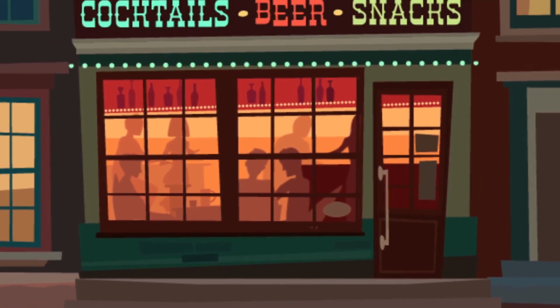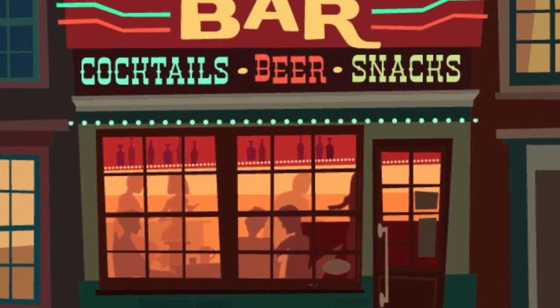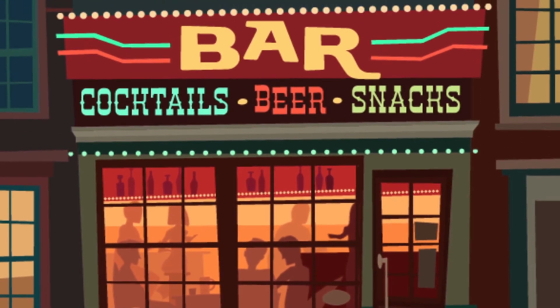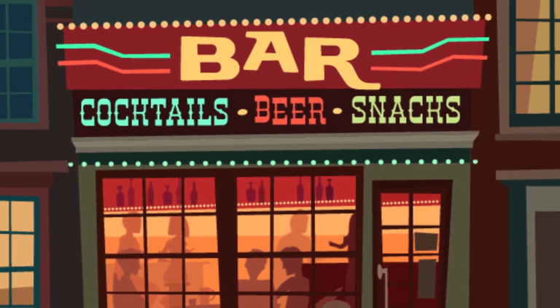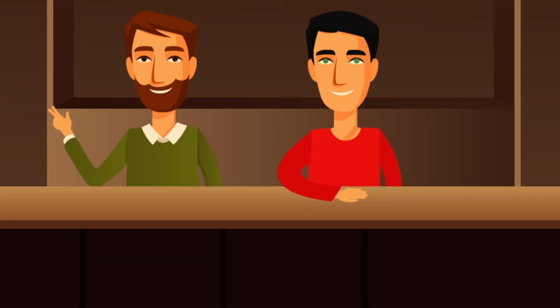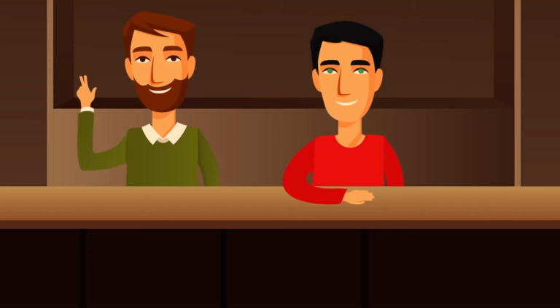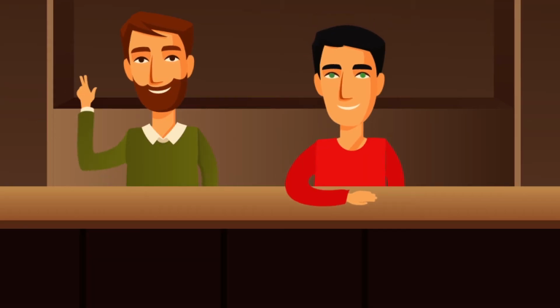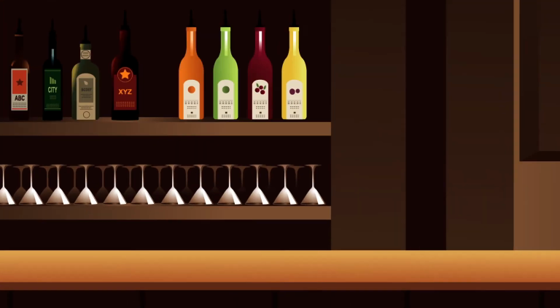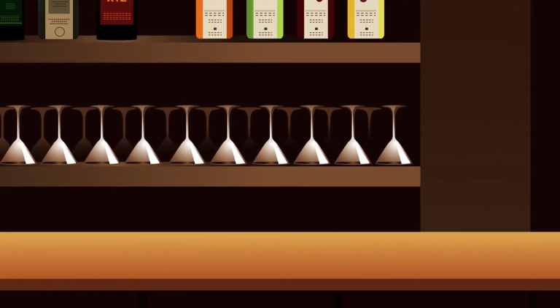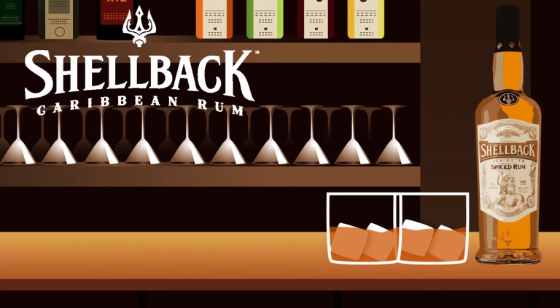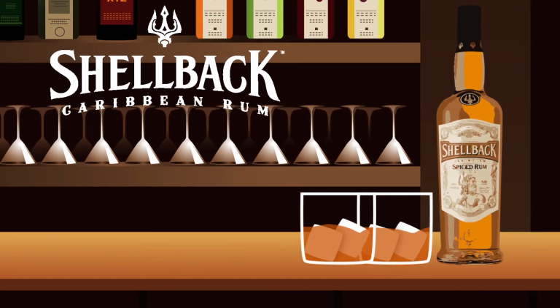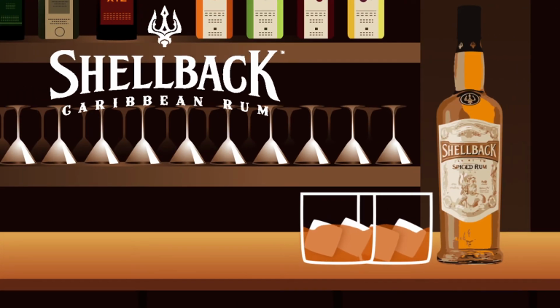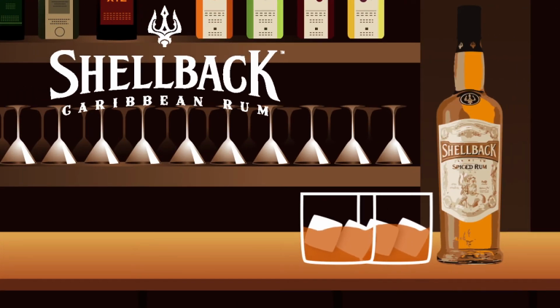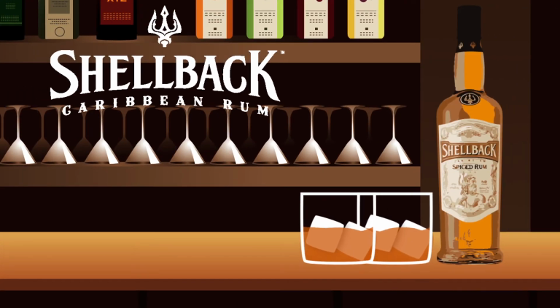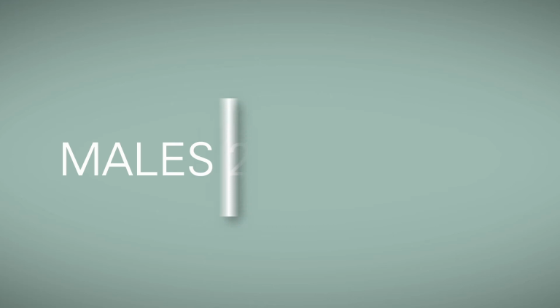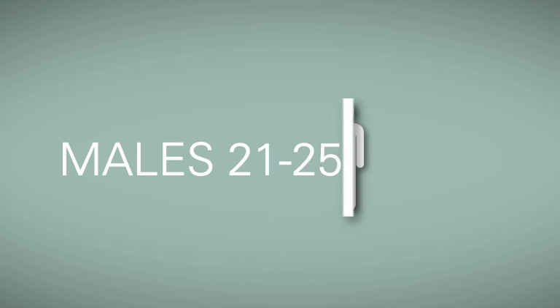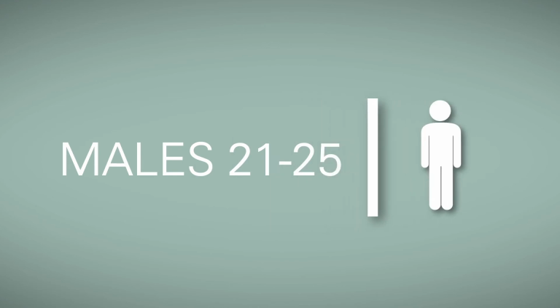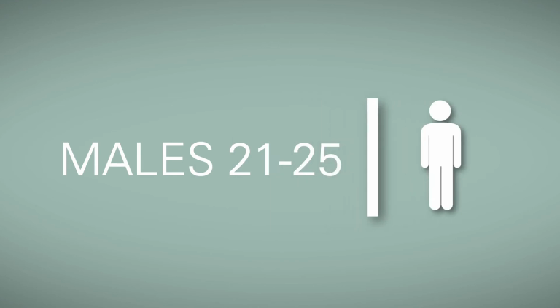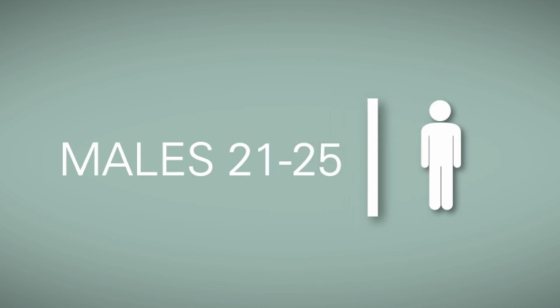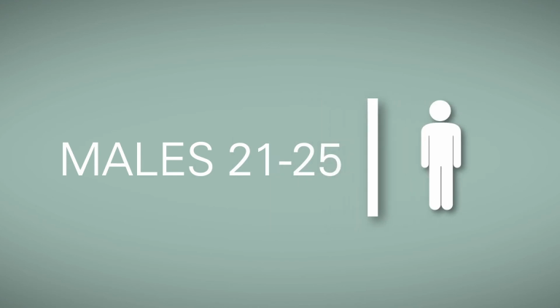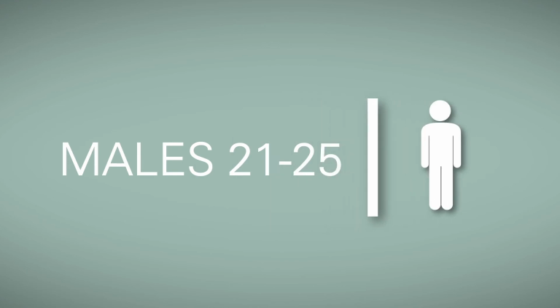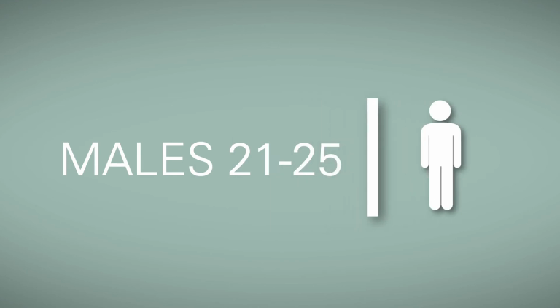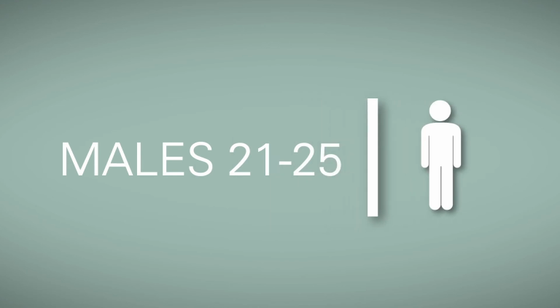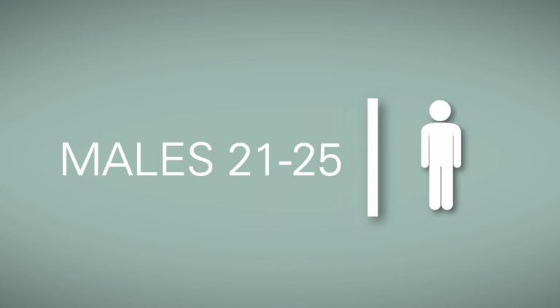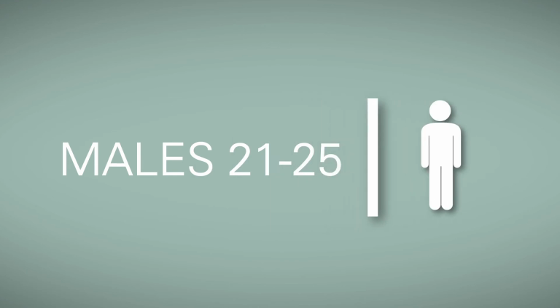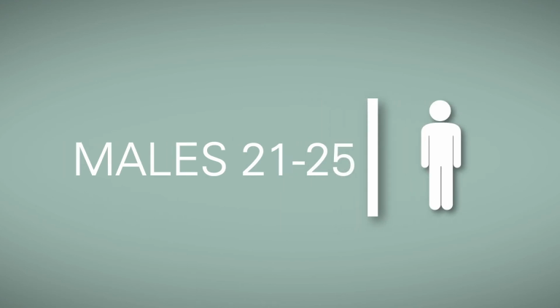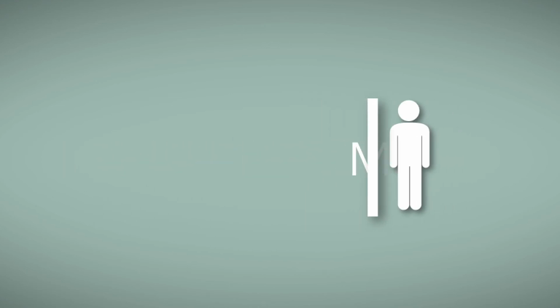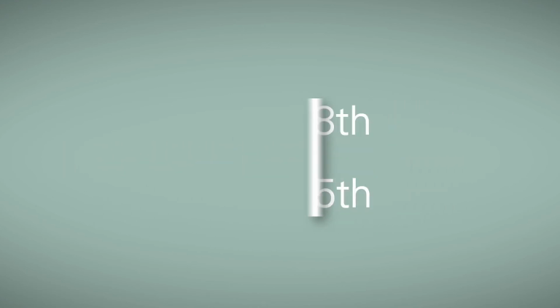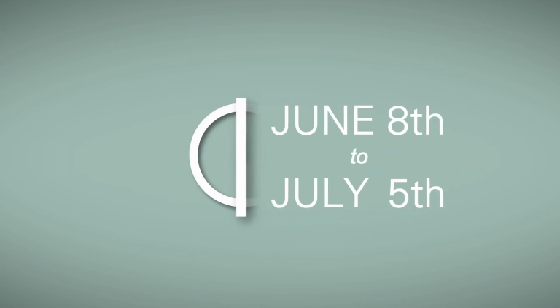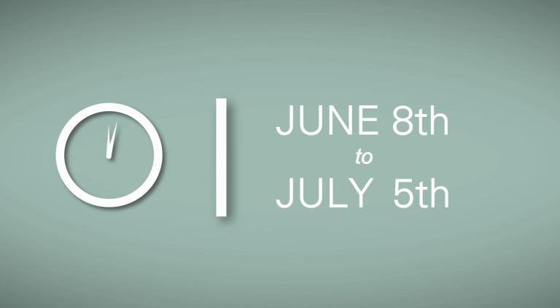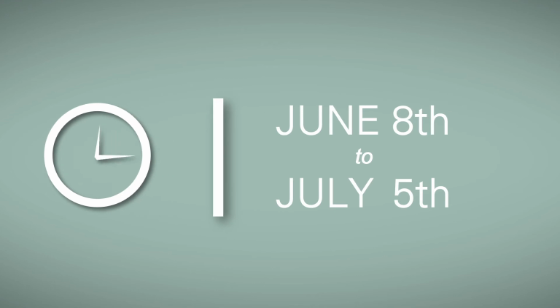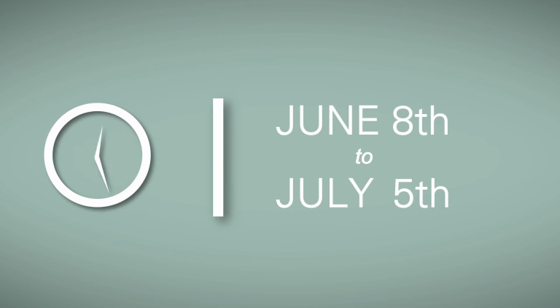So when the question is what will it be, the answer is easy. The Shellback Digital Campaign targeted males 21 to 25 from June 8th to July 5th.